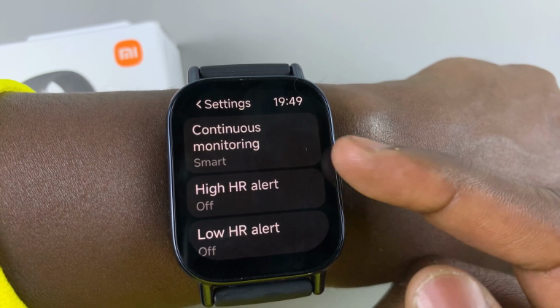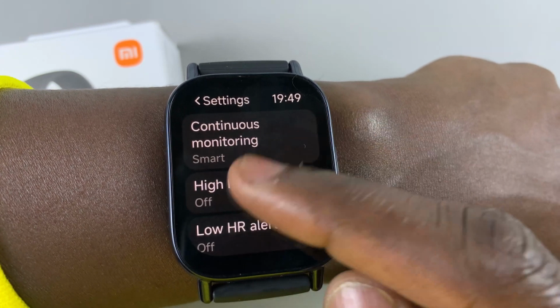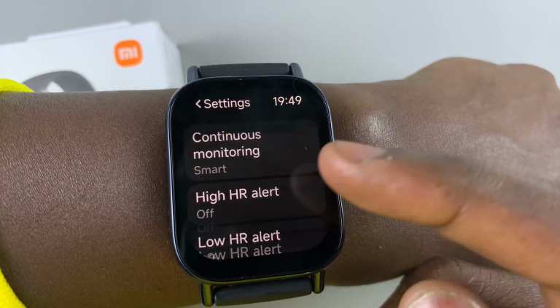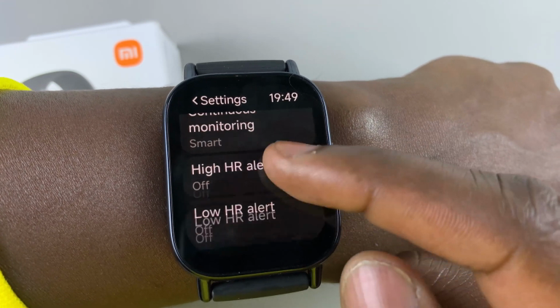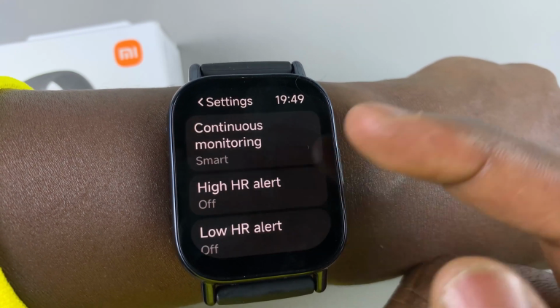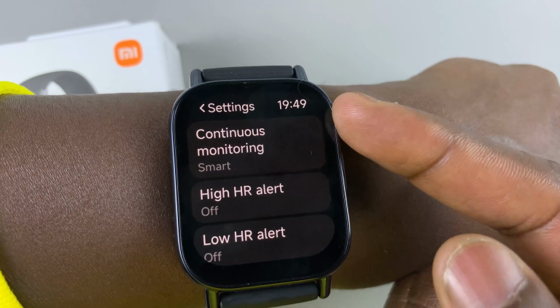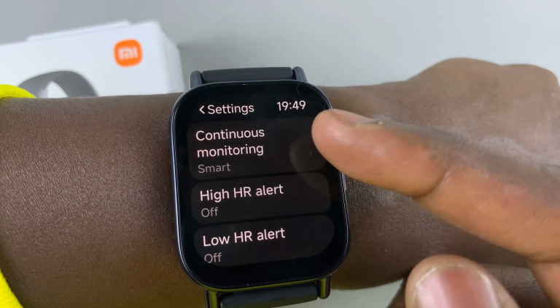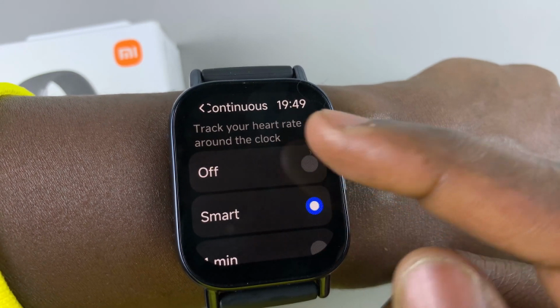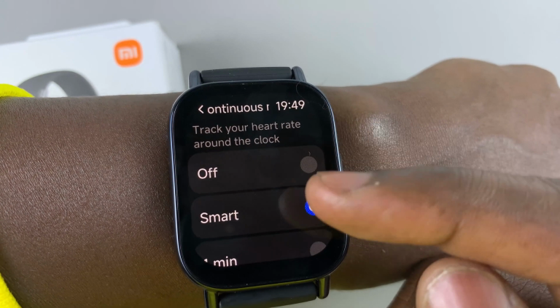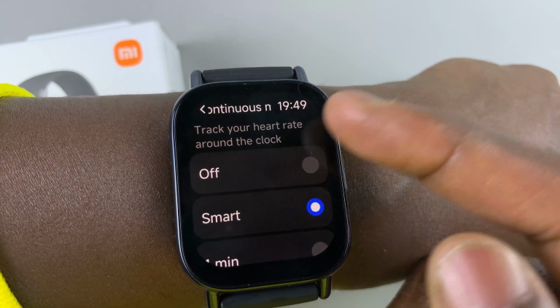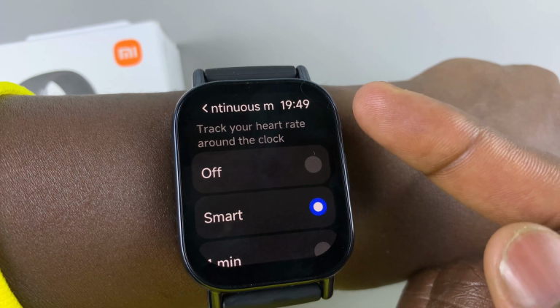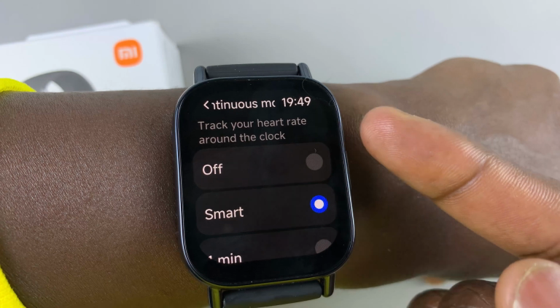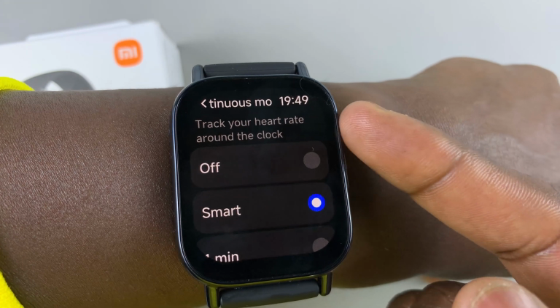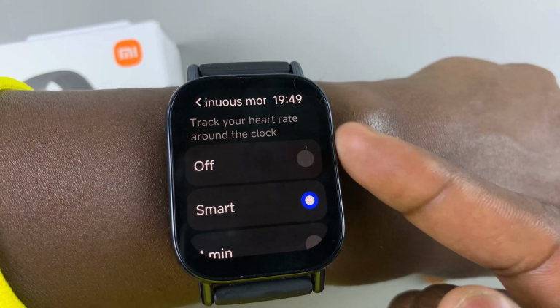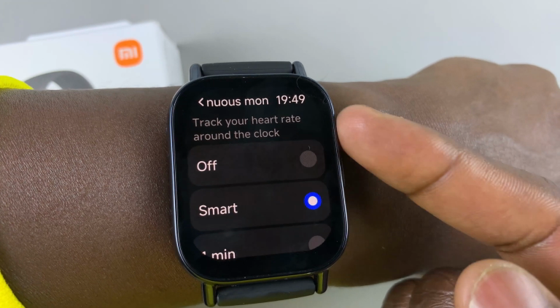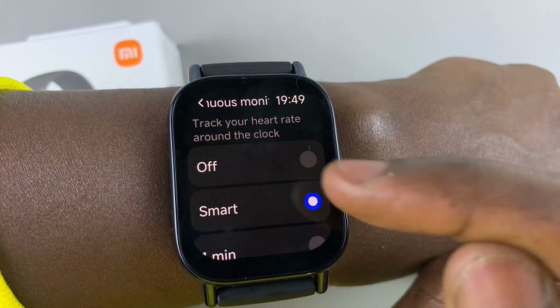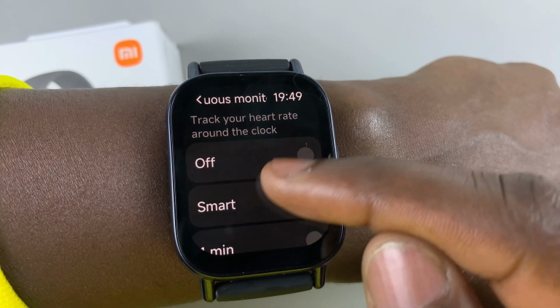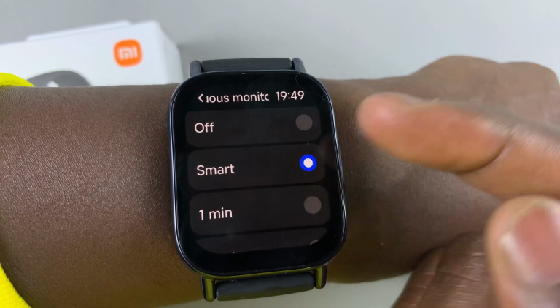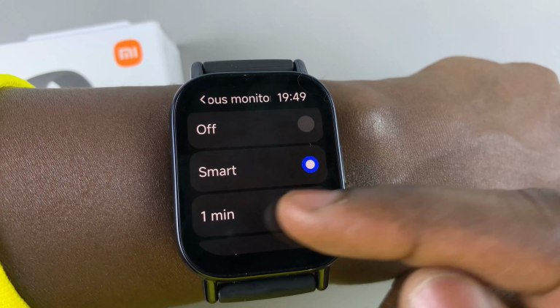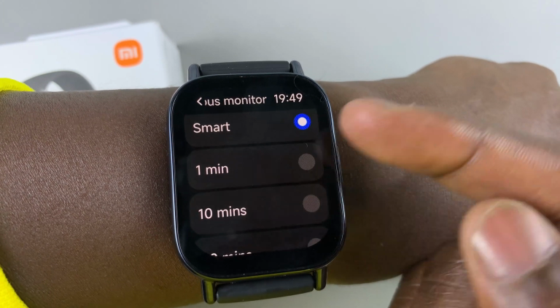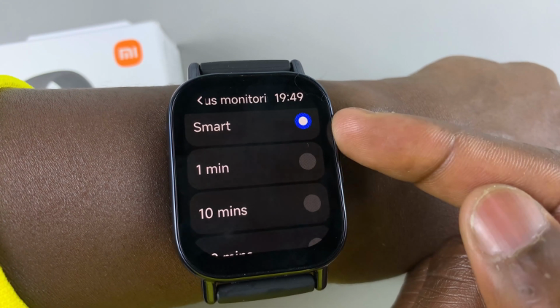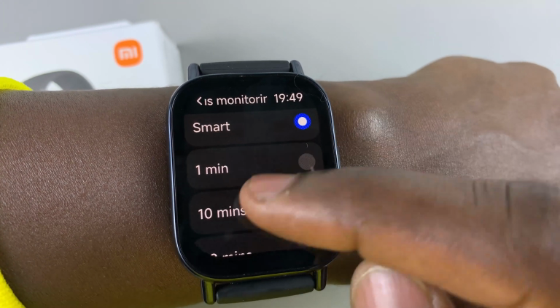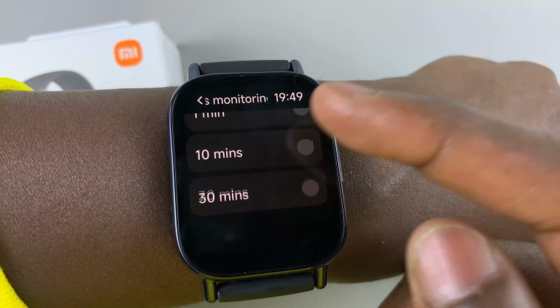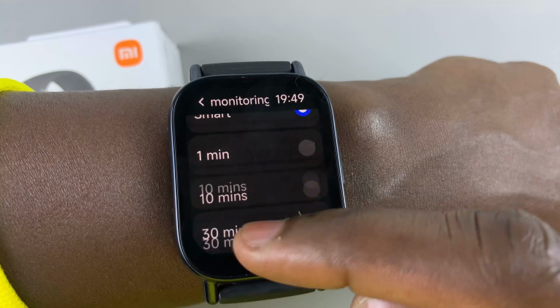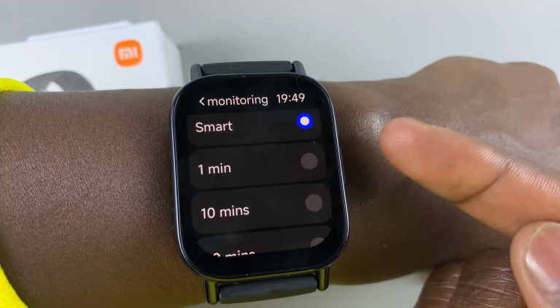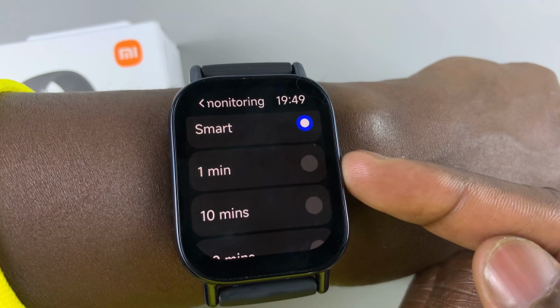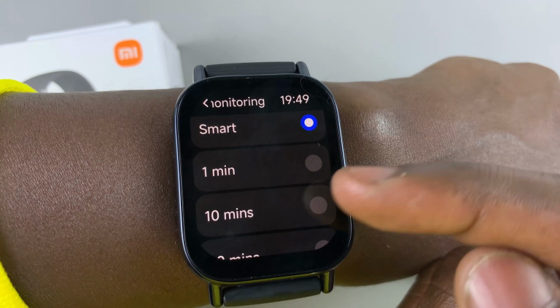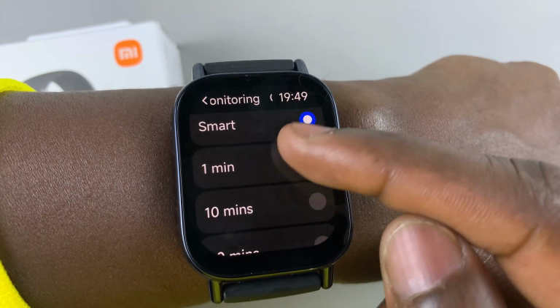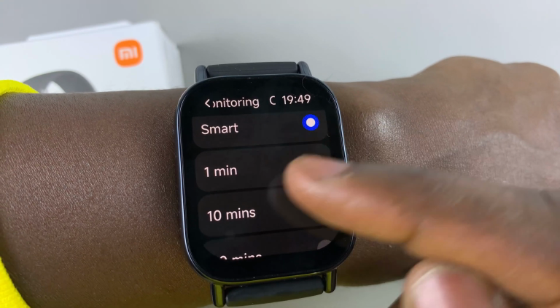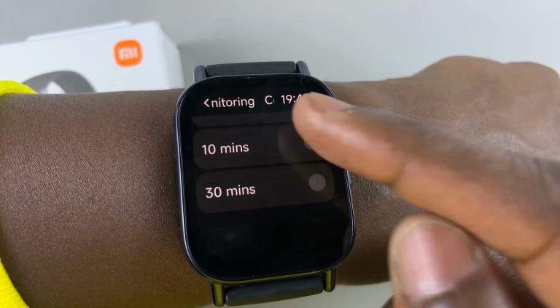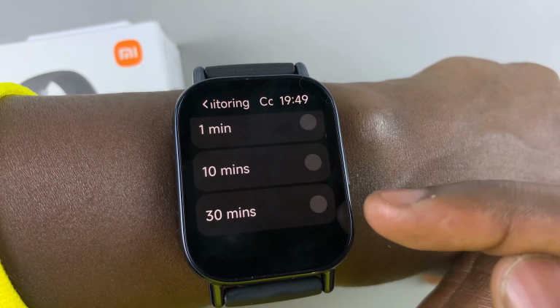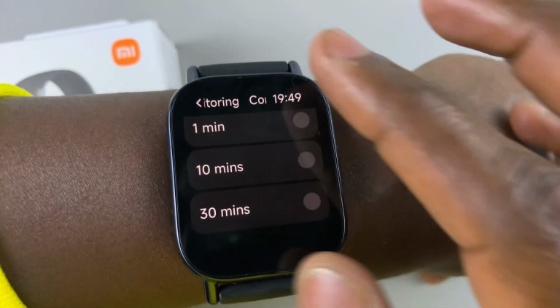From settings, you can enable continuous heart rate monitoring. You can choose smart, or you can choose to measure it every 1 minute, 10 minutes, or 30 minutes.